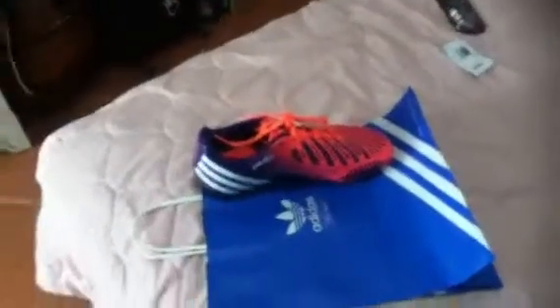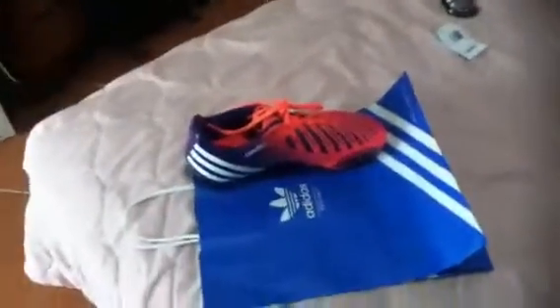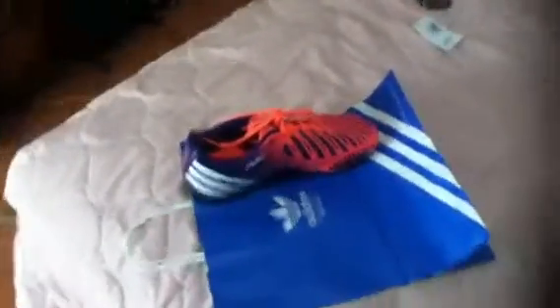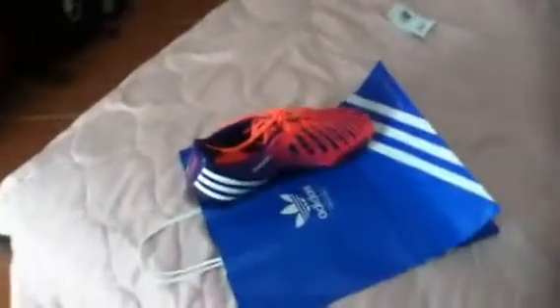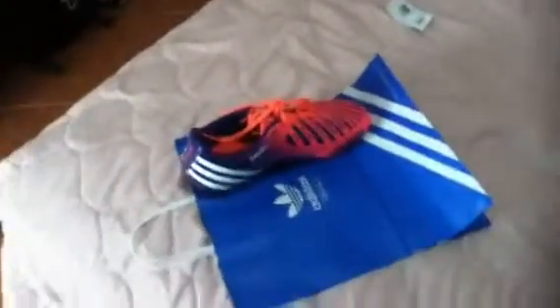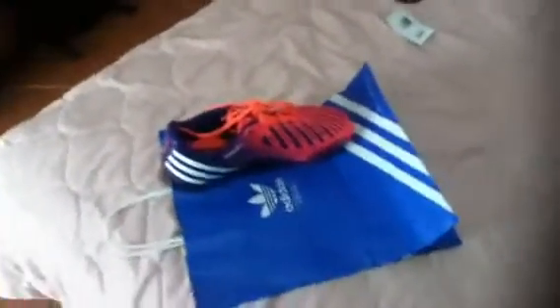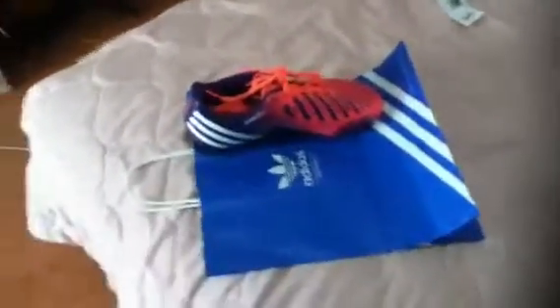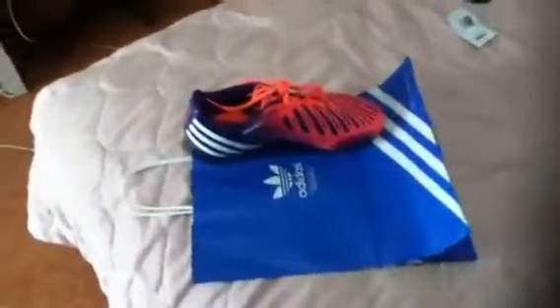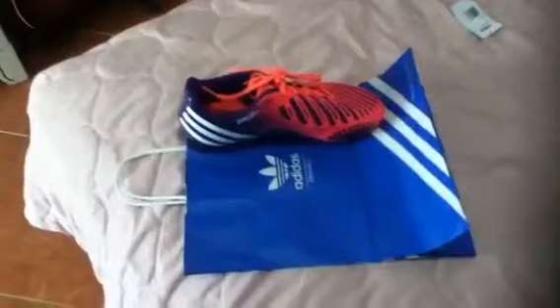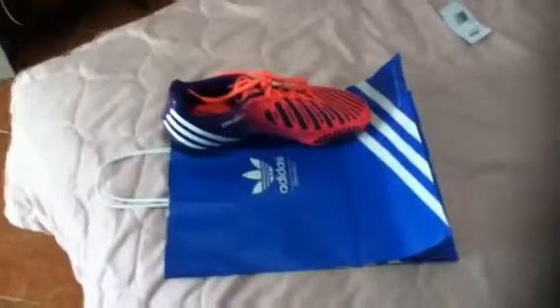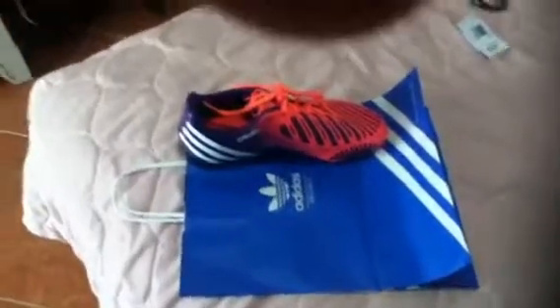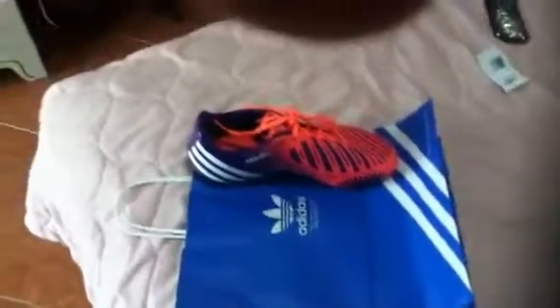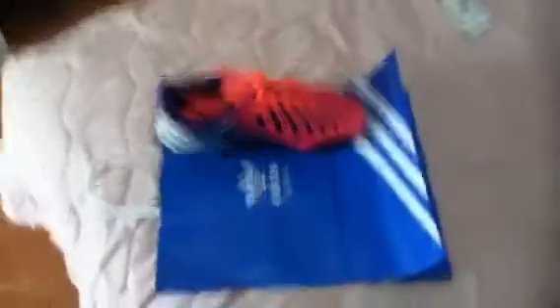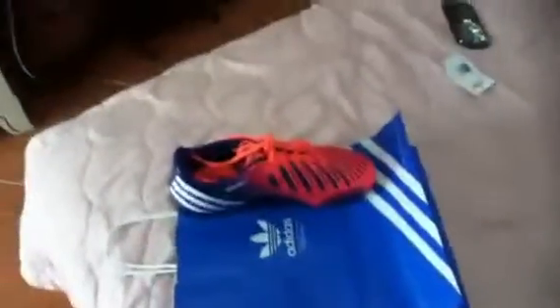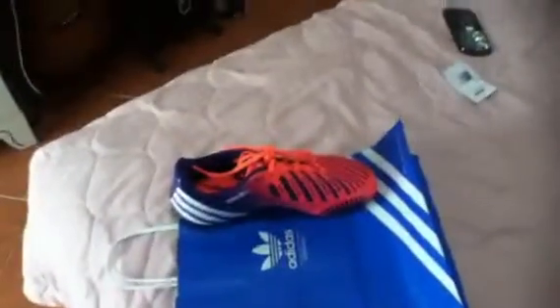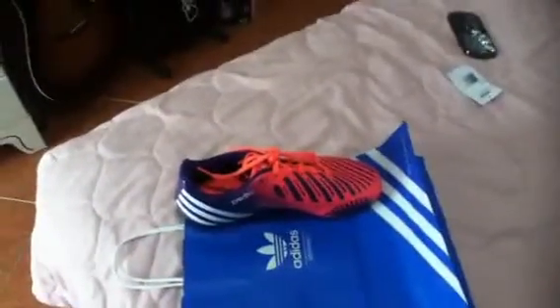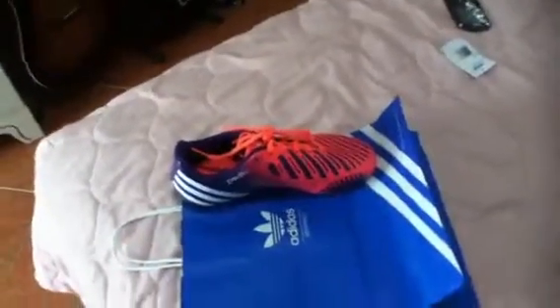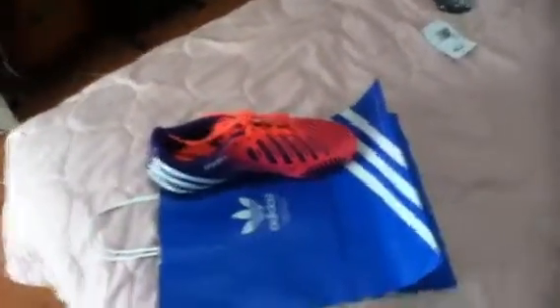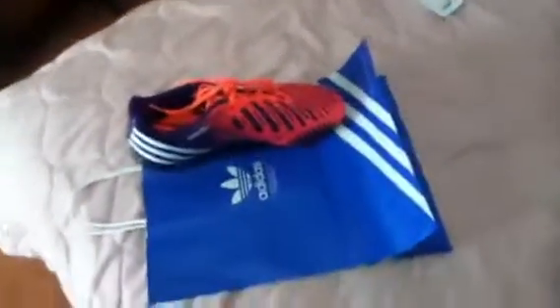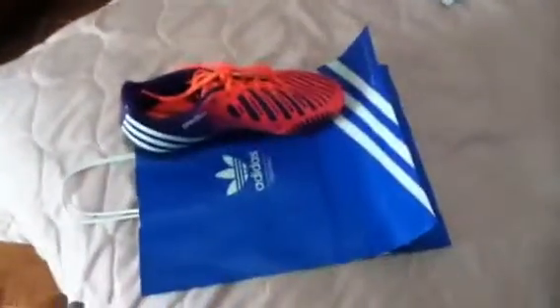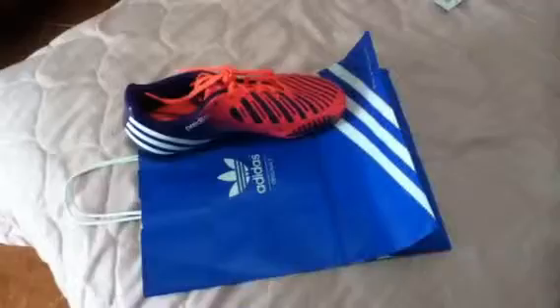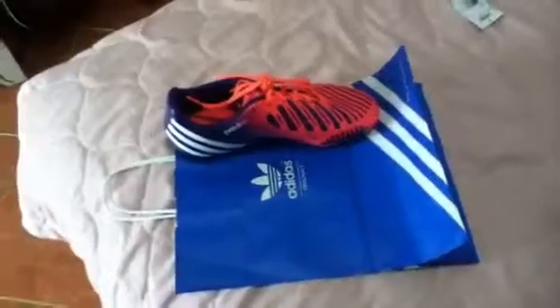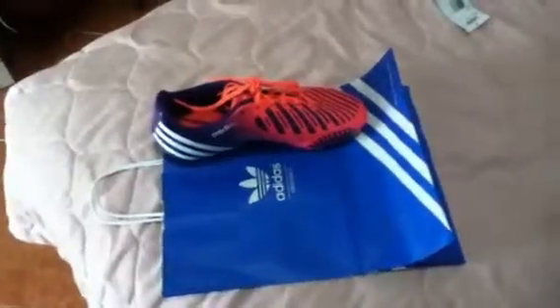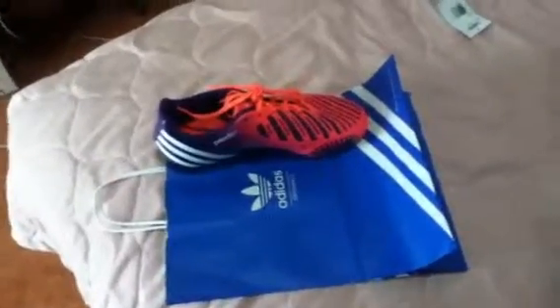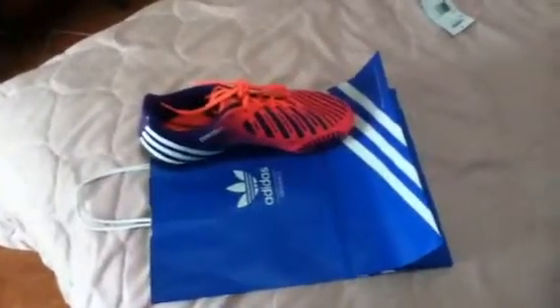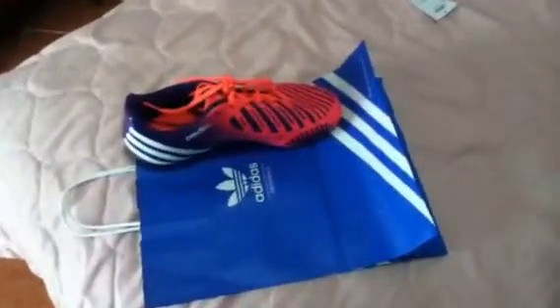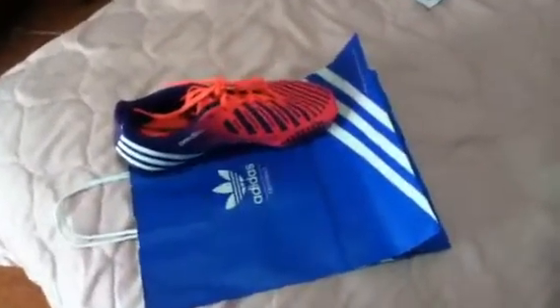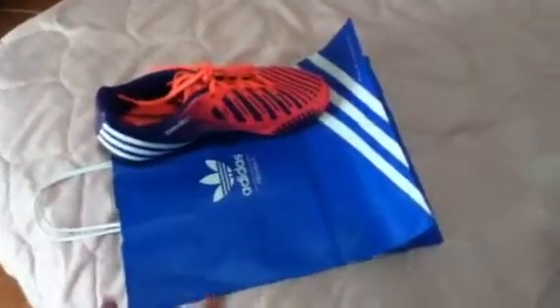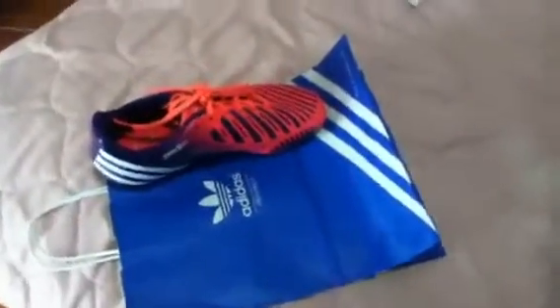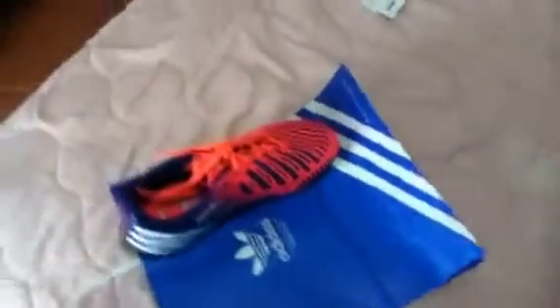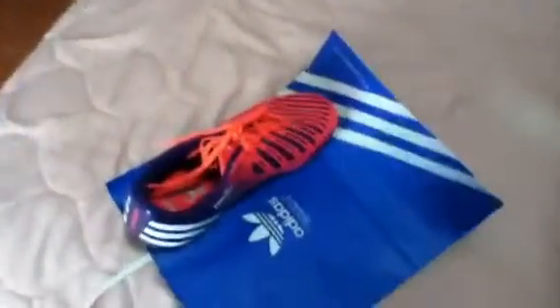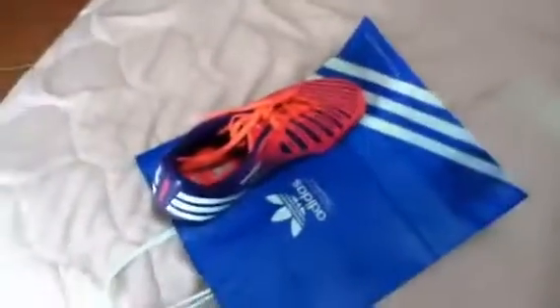What's up guys, I'm here to show you my new soccer cleats. I would call it an unboxing video, but it's not in a box, and it wouldn't be an unbagging video because it's not in the bag anymore.